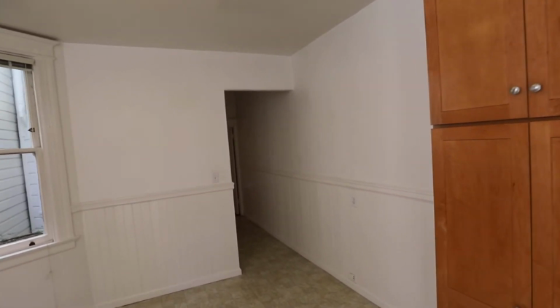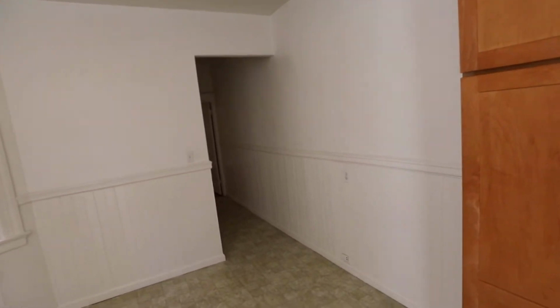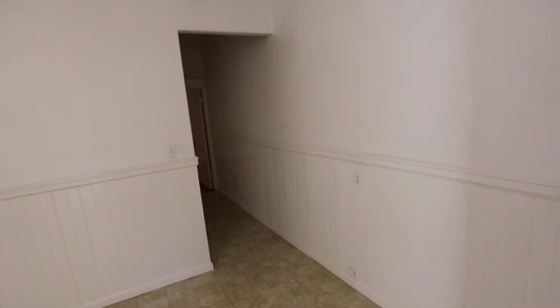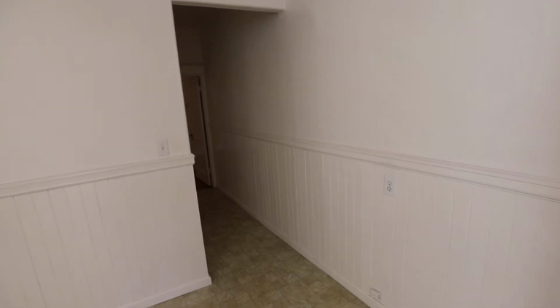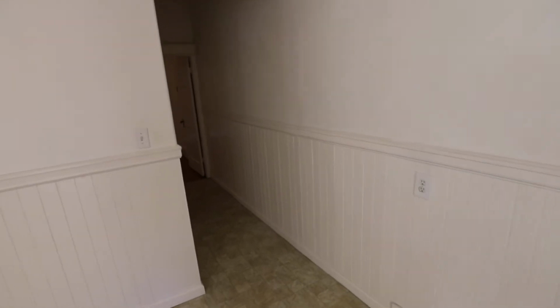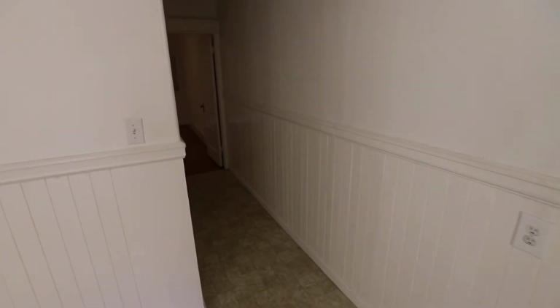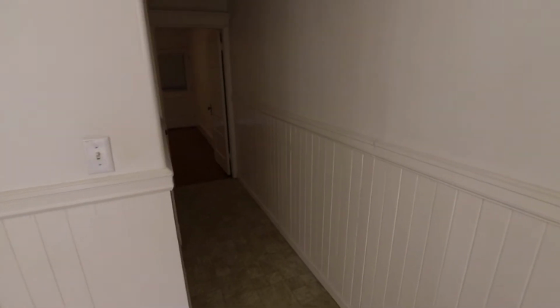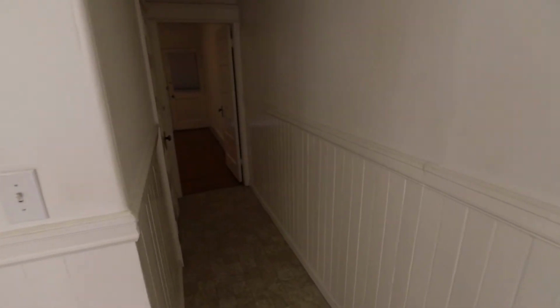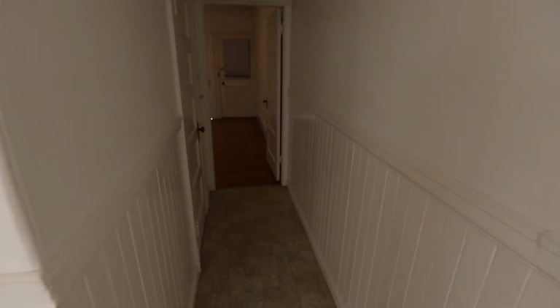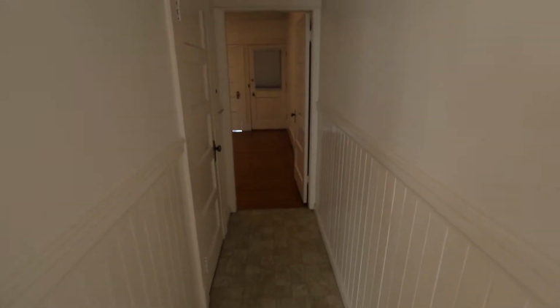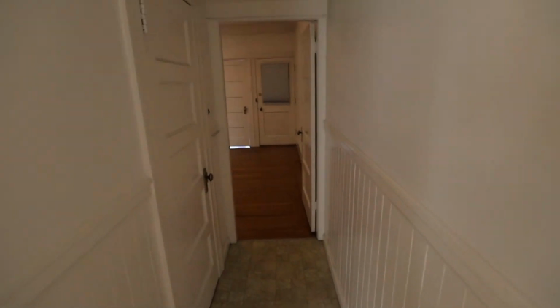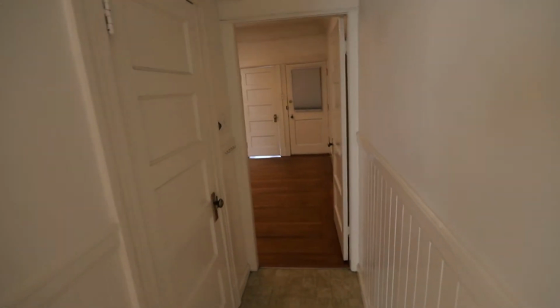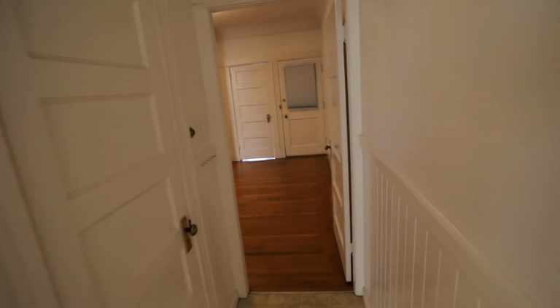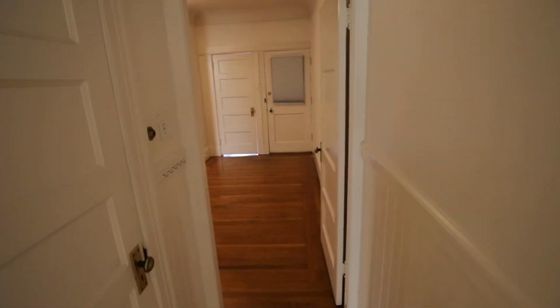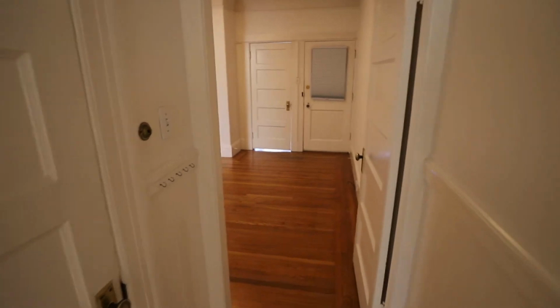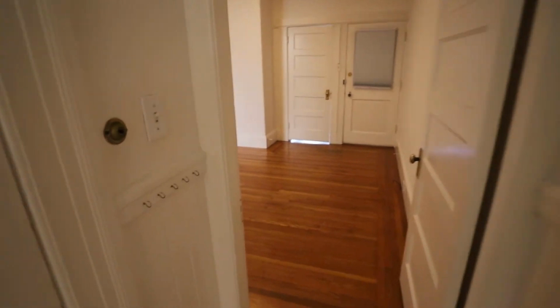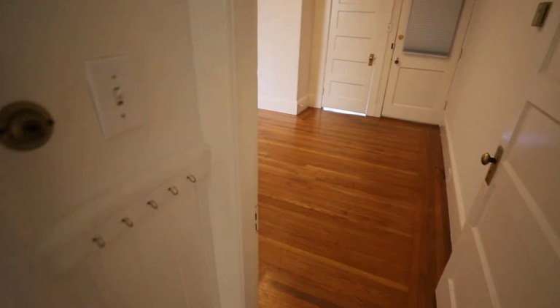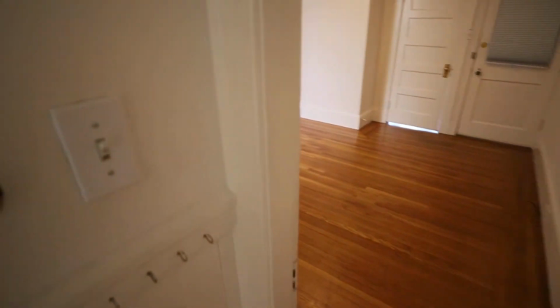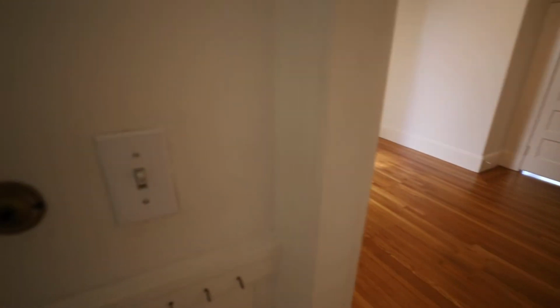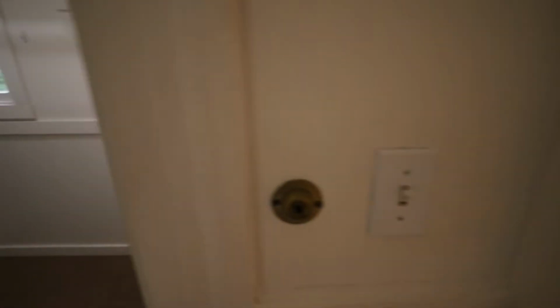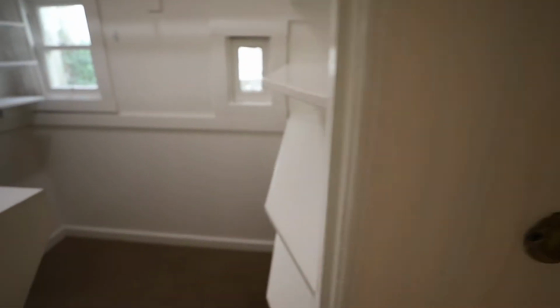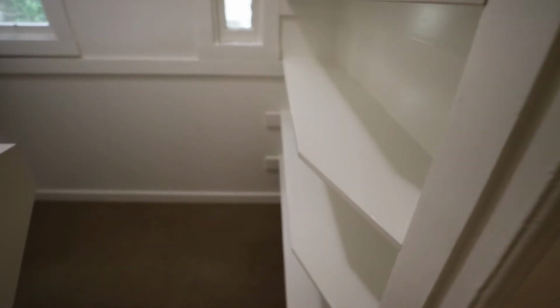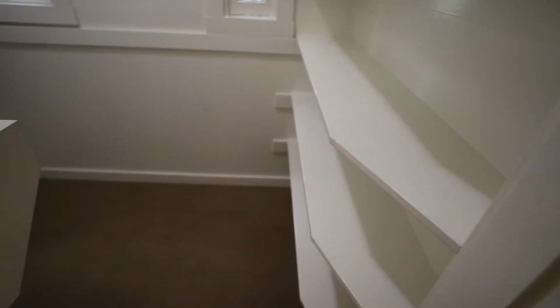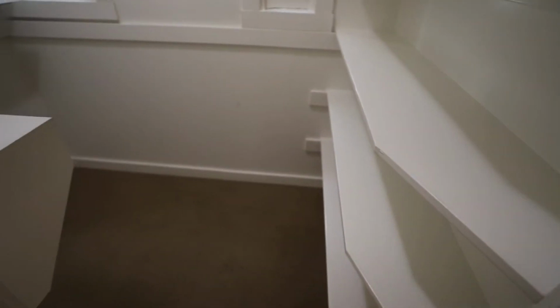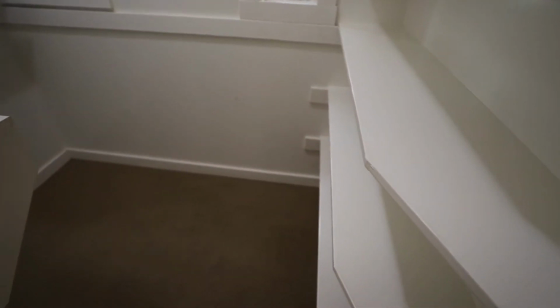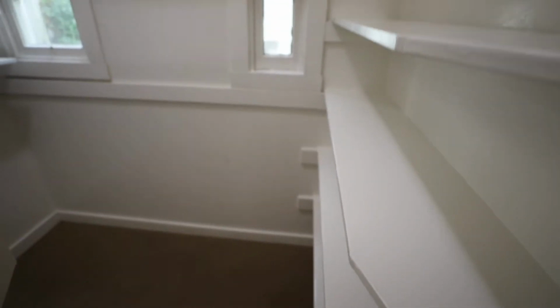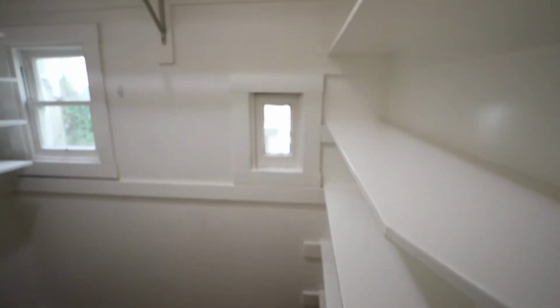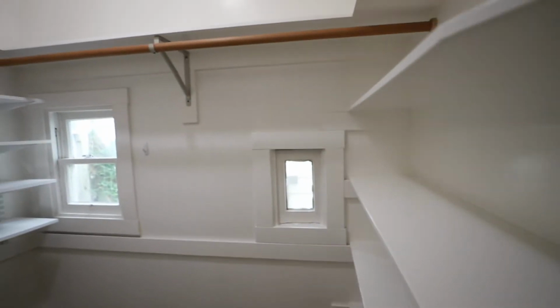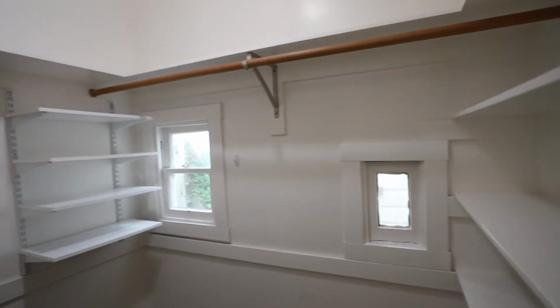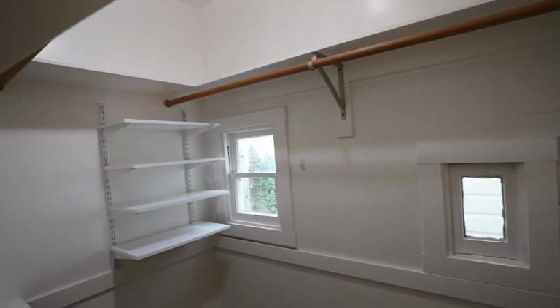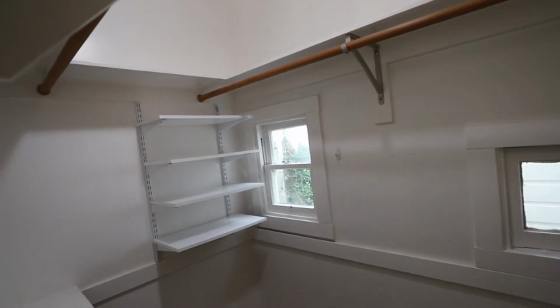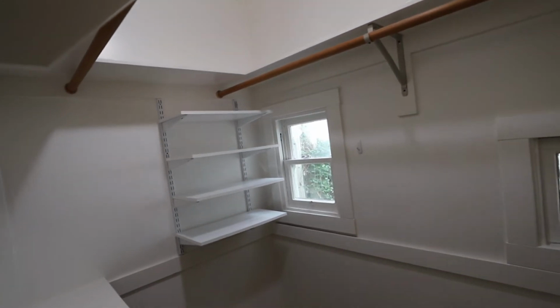This is a rent controlled building. We have a nice closet space here. That carpet can stay or be removed — there are softwood floors underneath.